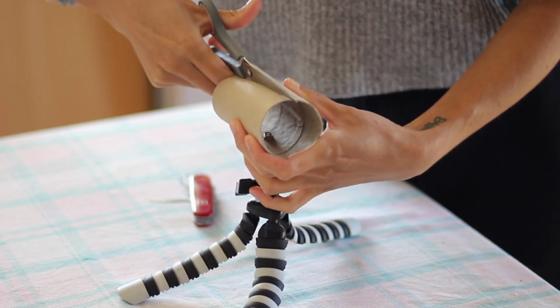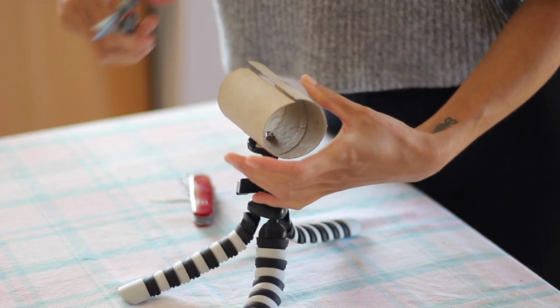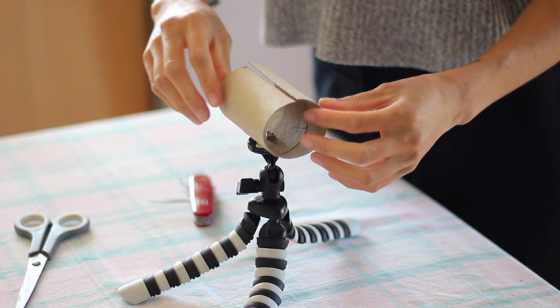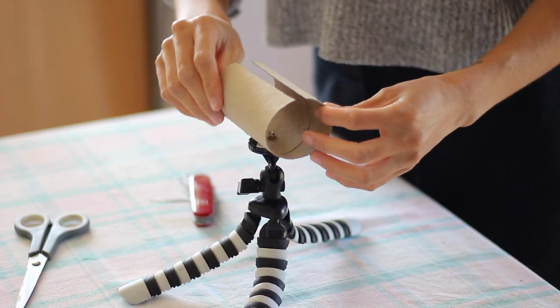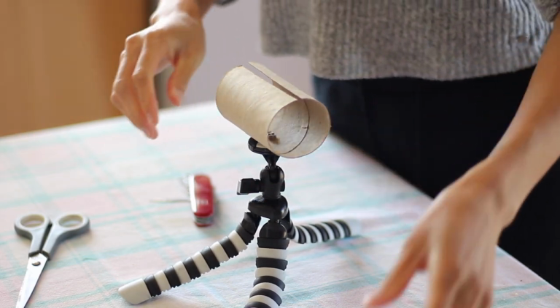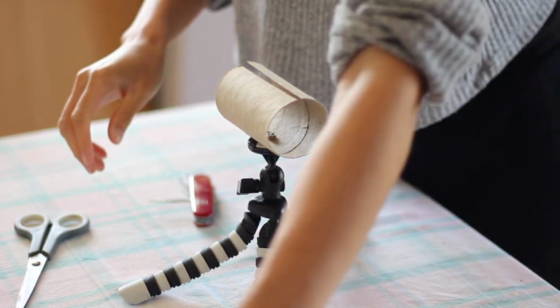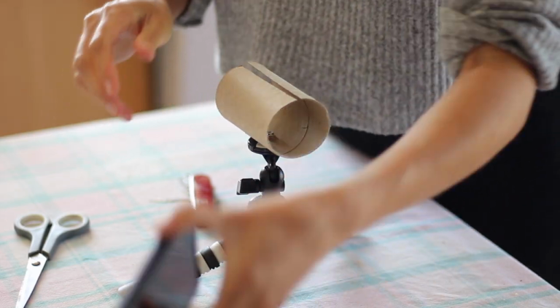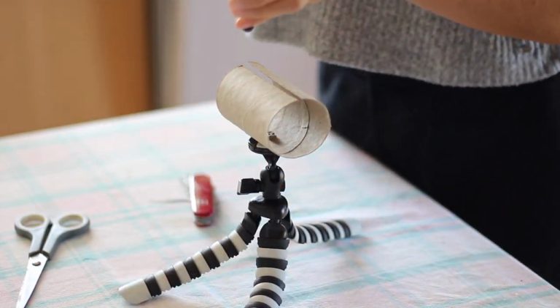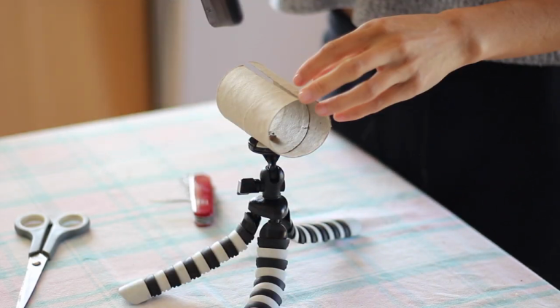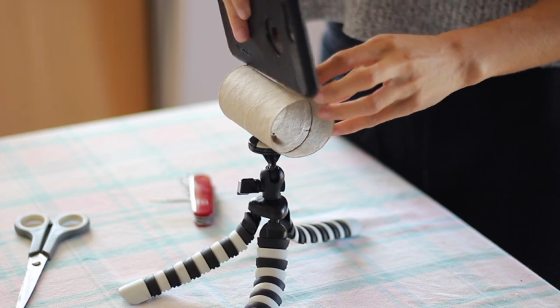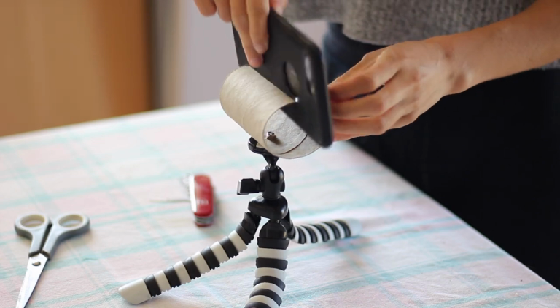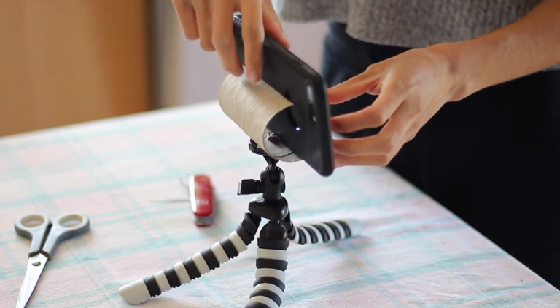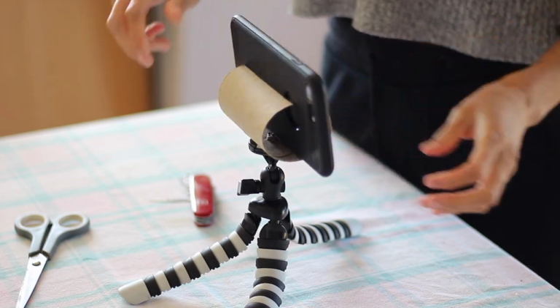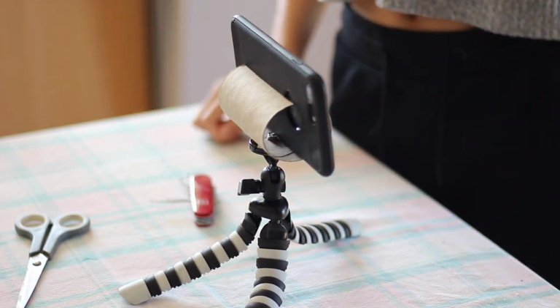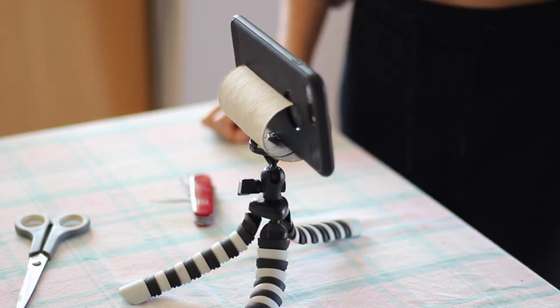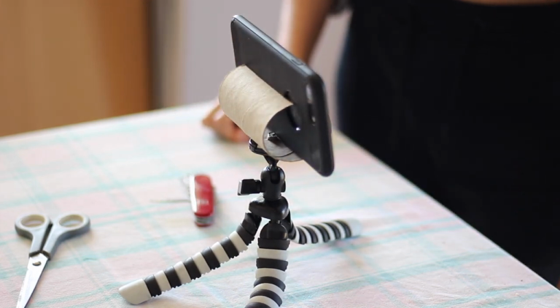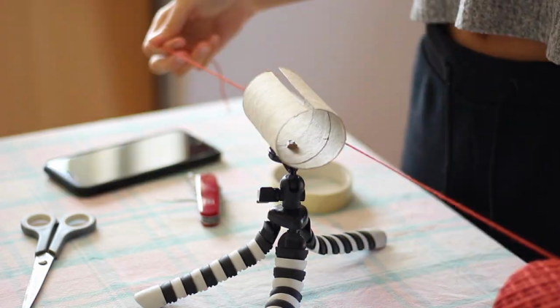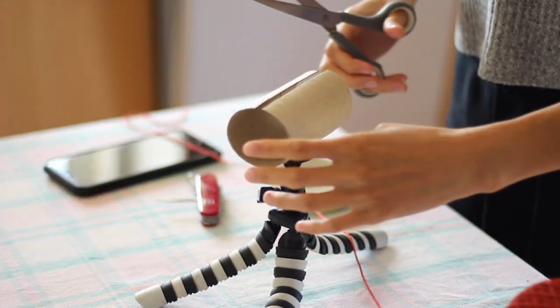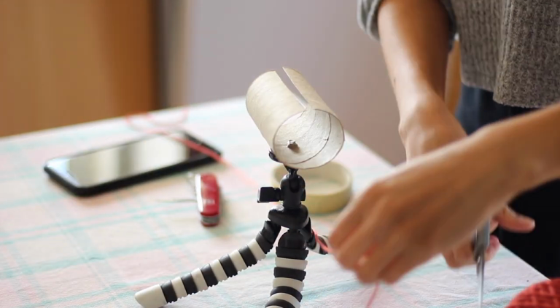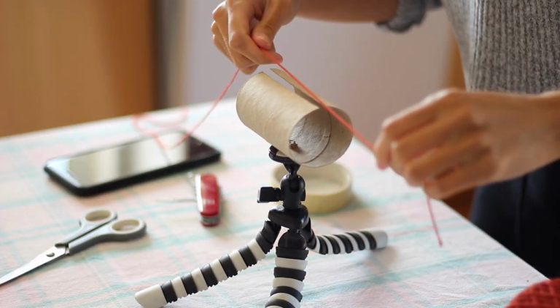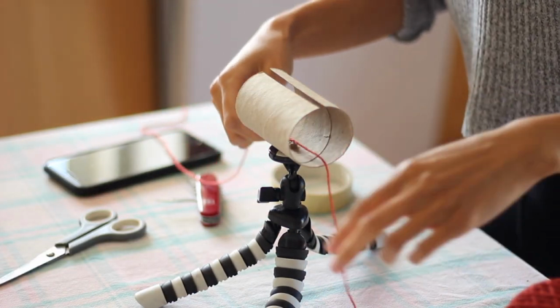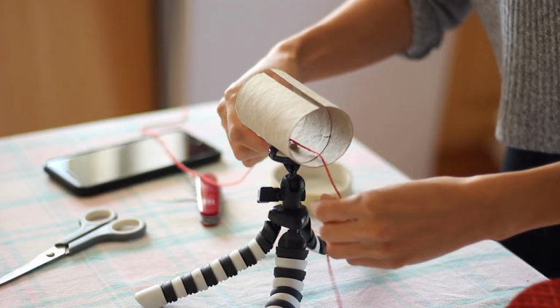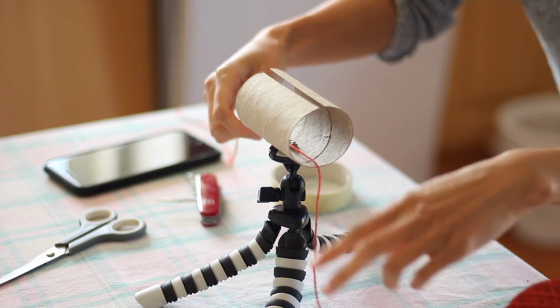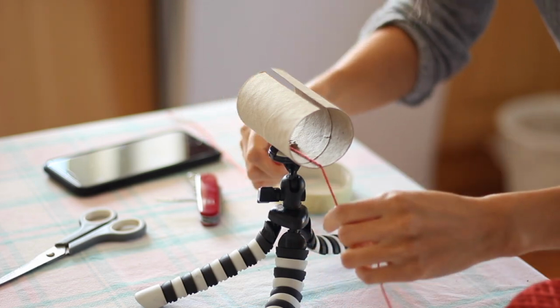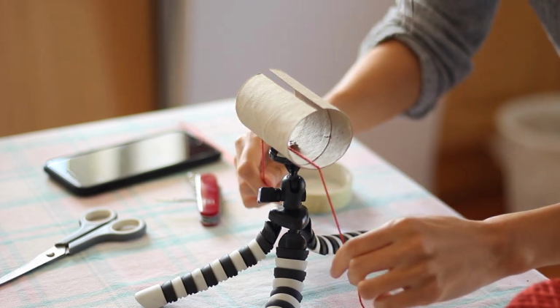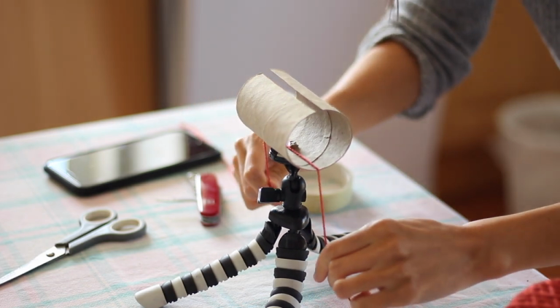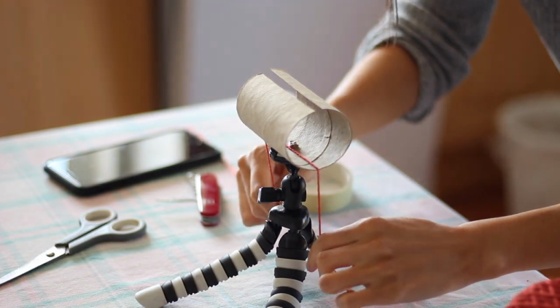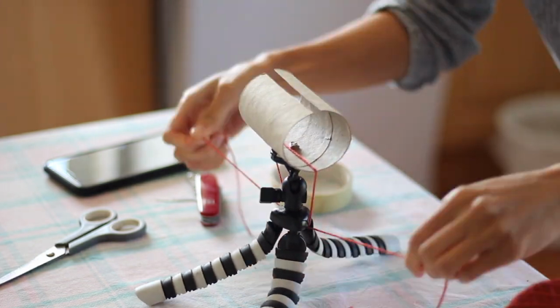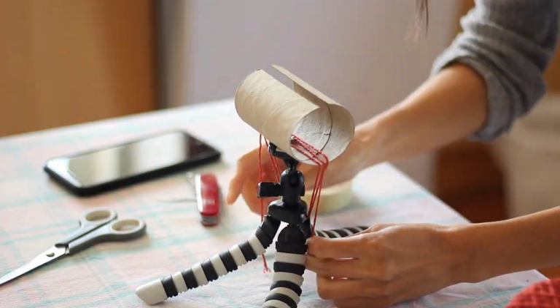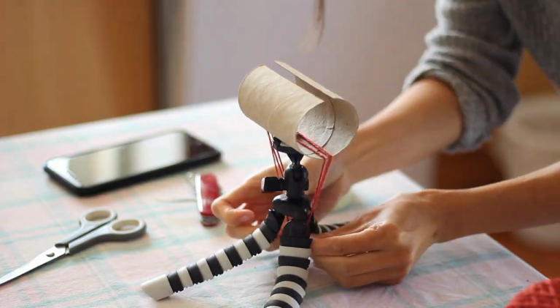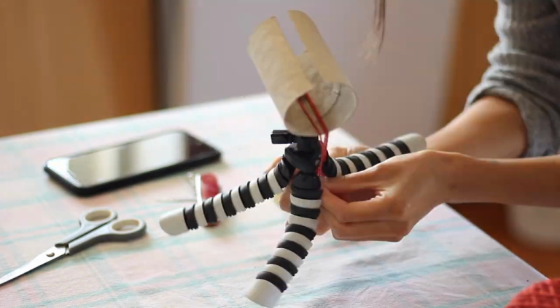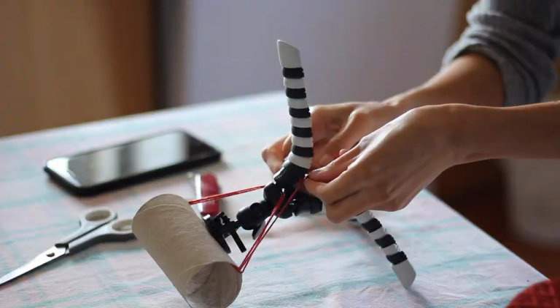Just go ahead and cut it at the top, and you're done. You don't need to watch this video anymore. I was going to be filming on a windy day though, so I wanted it to be a little bit more secure, and that's why I added the thread.